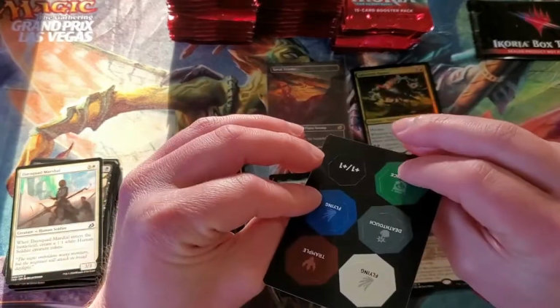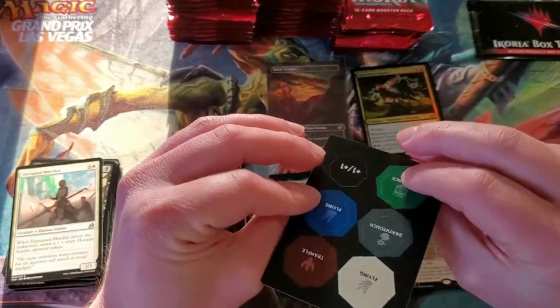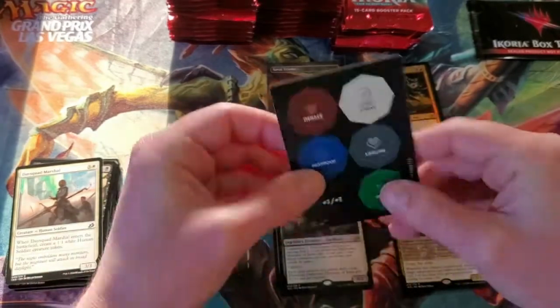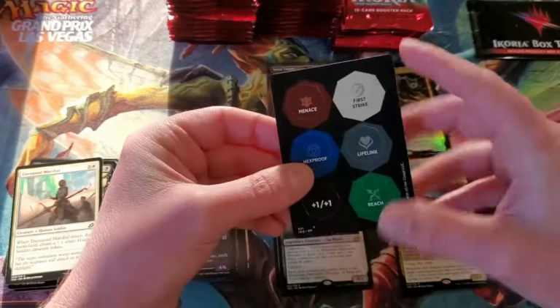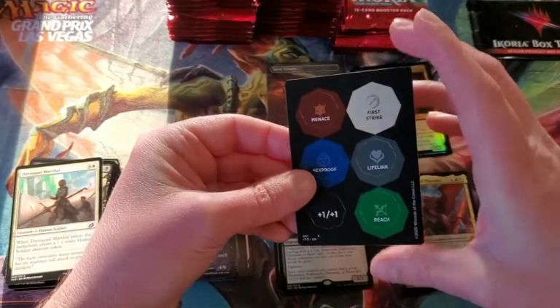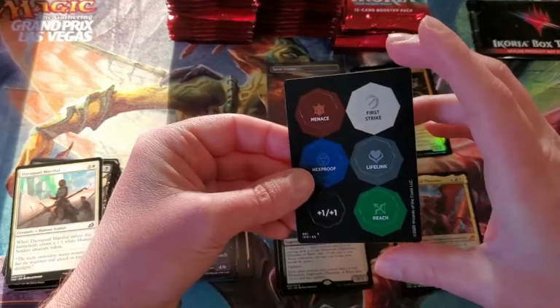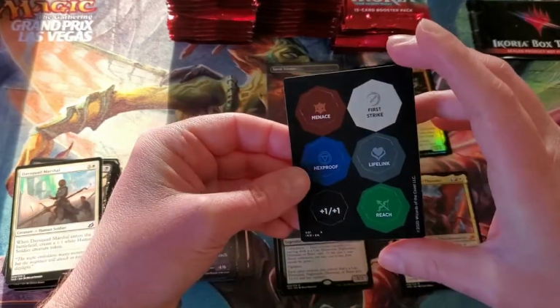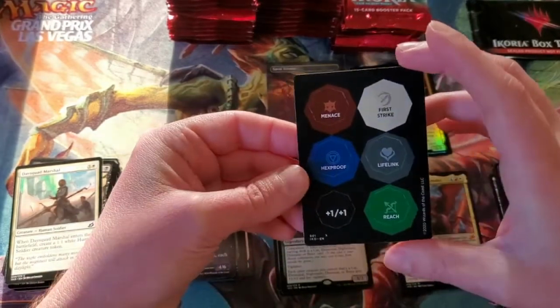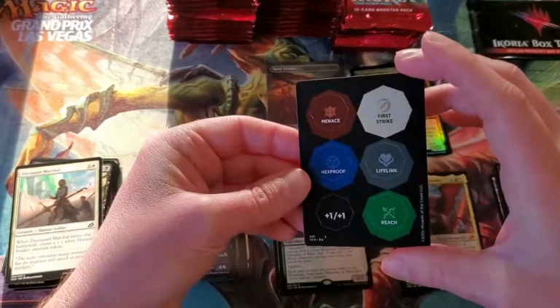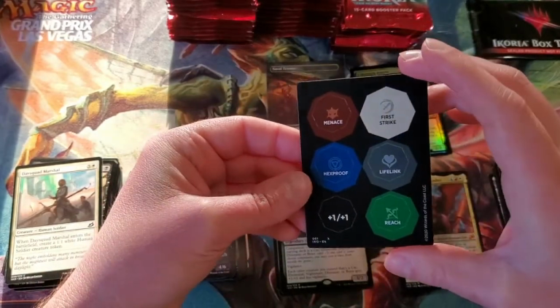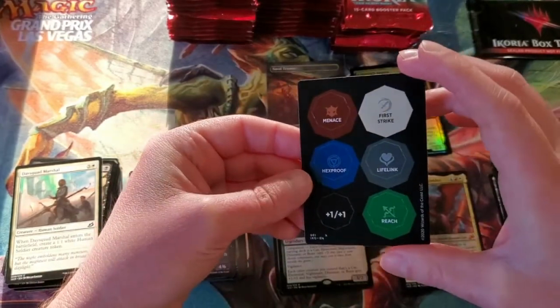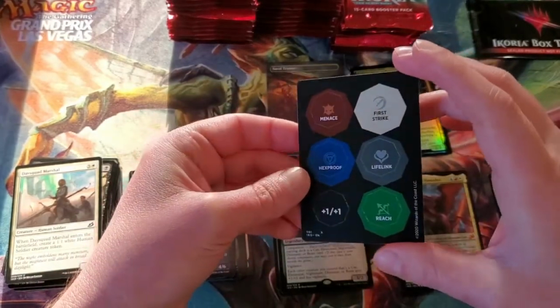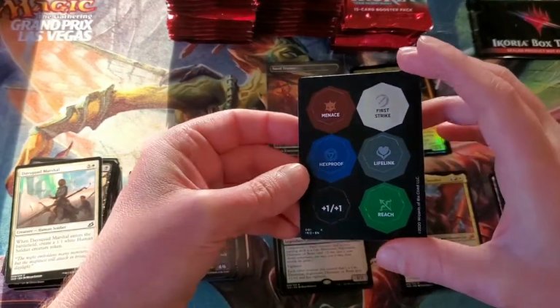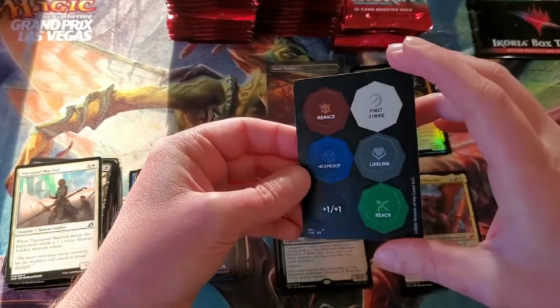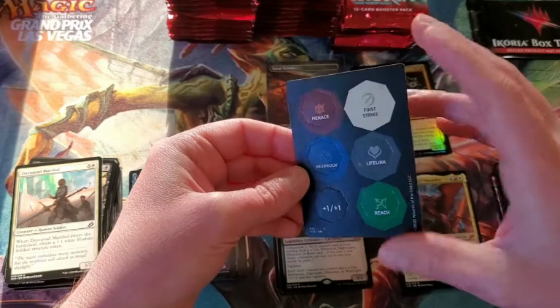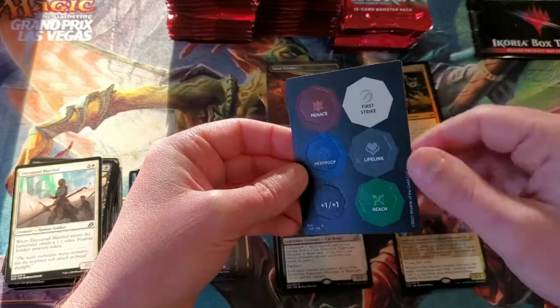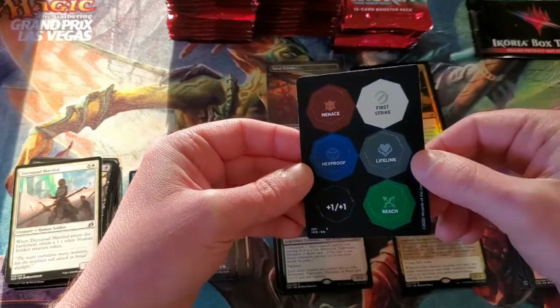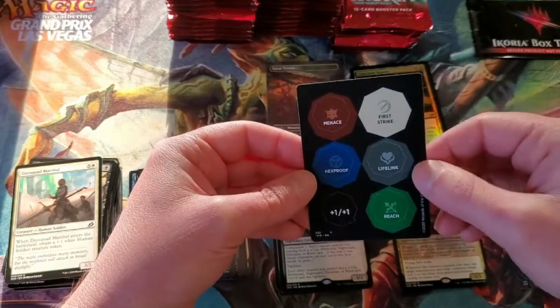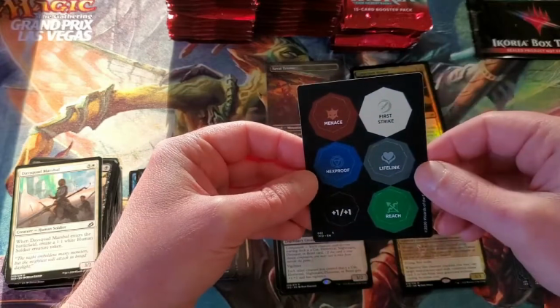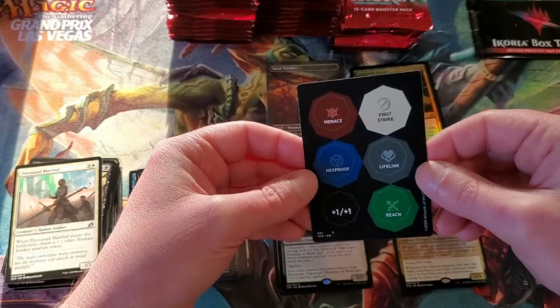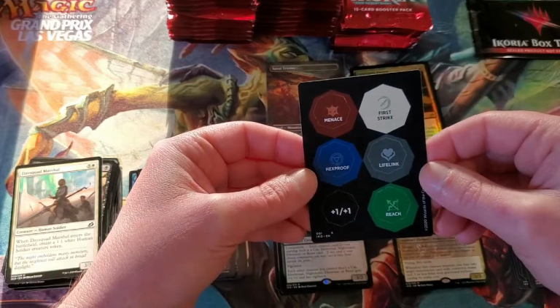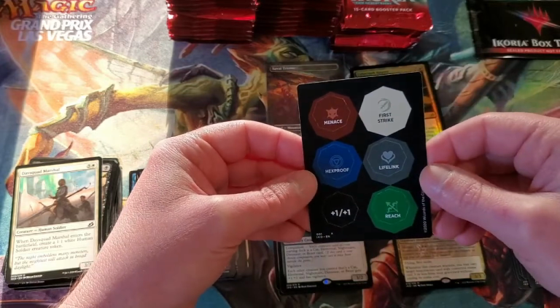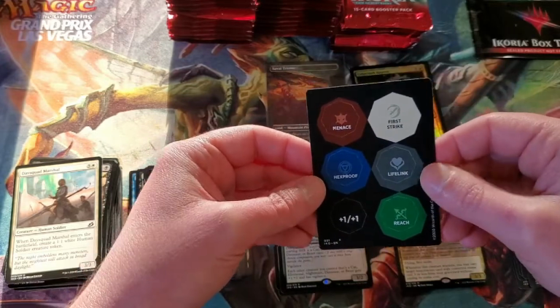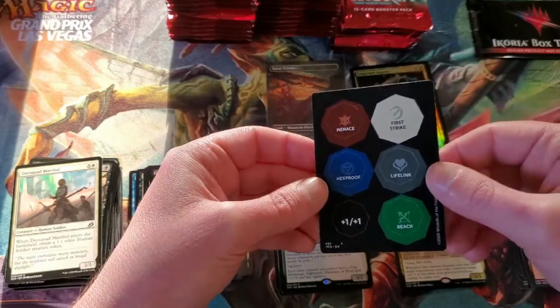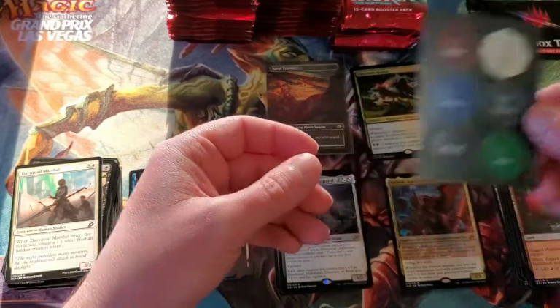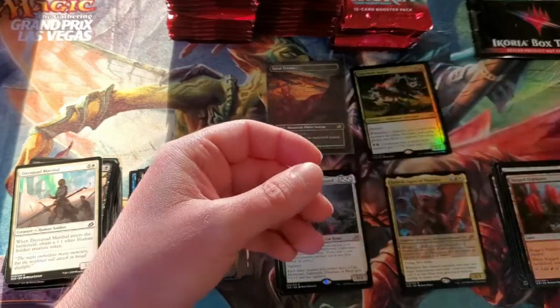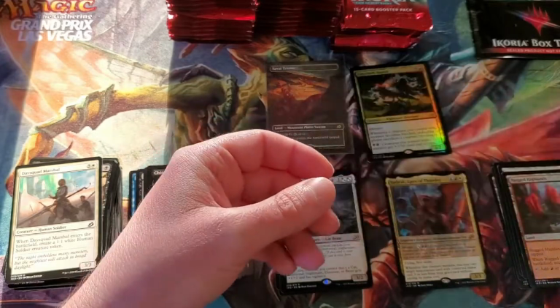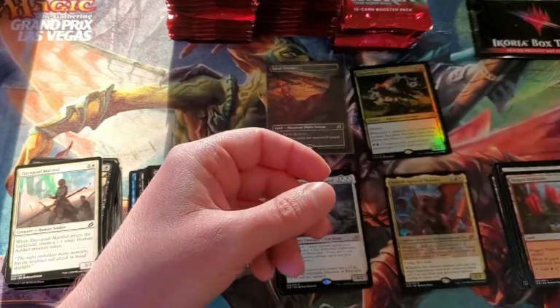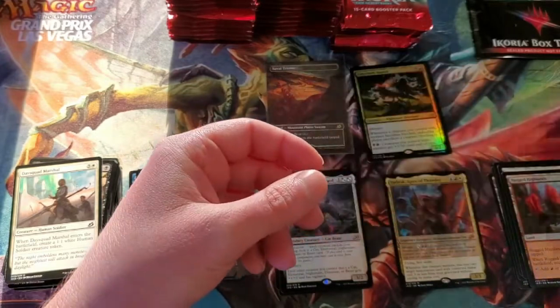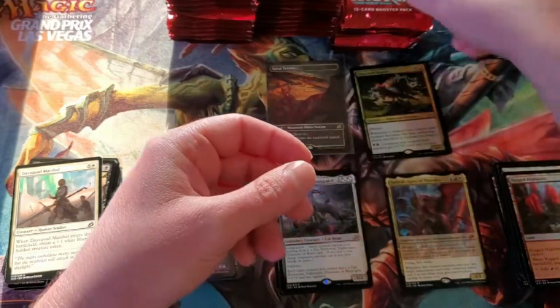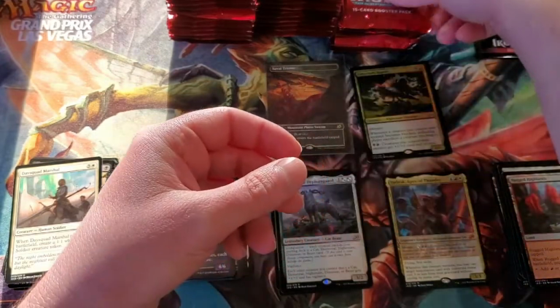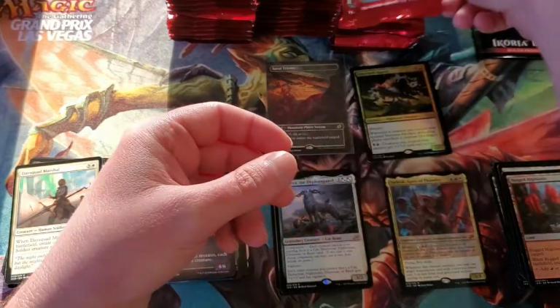These little tokens — I just think these are super cool. Menace, First Strike, Lifelink, Hexproof — those are super neat.